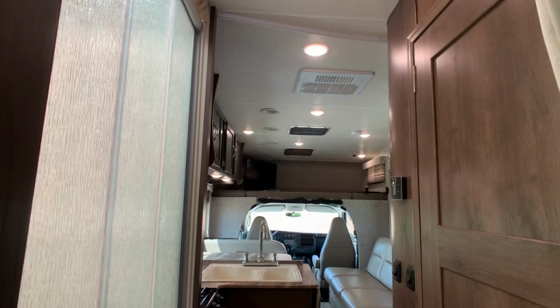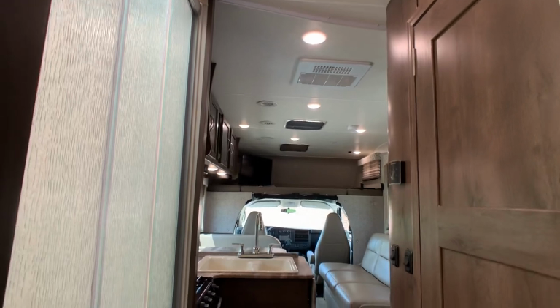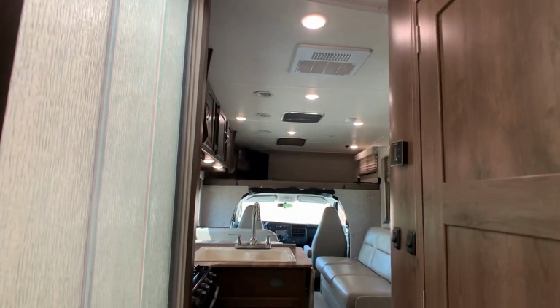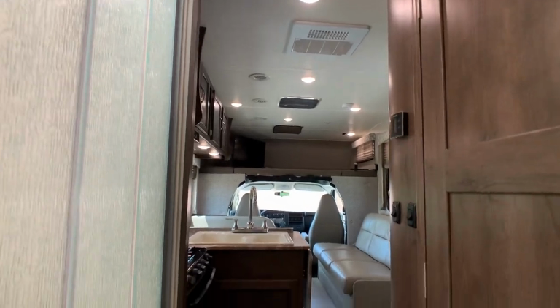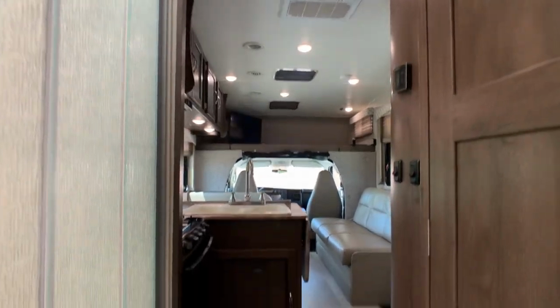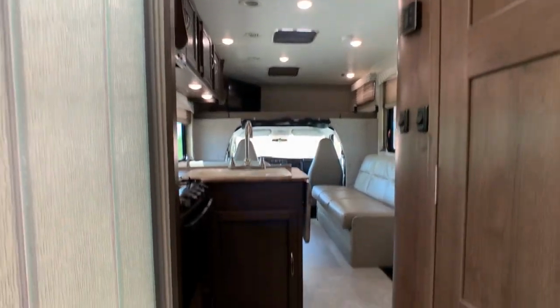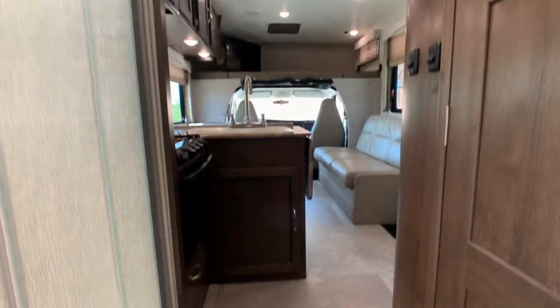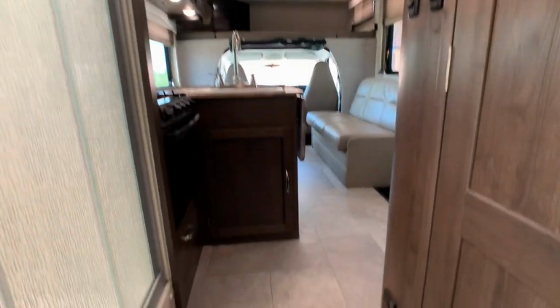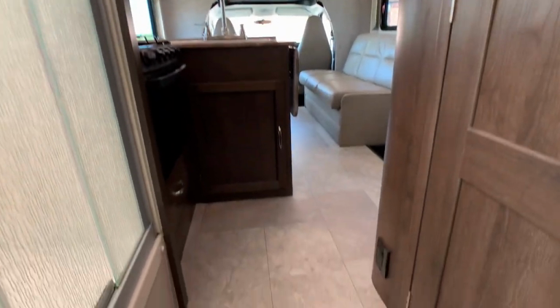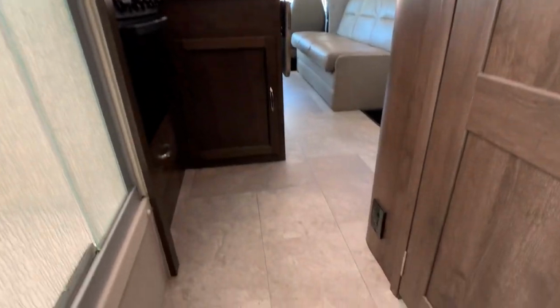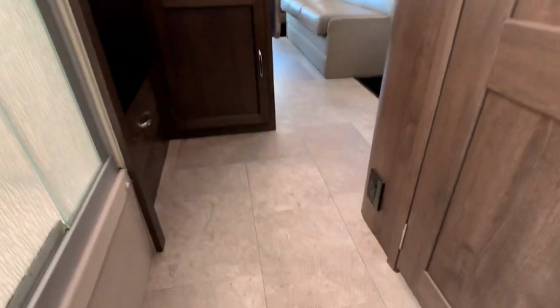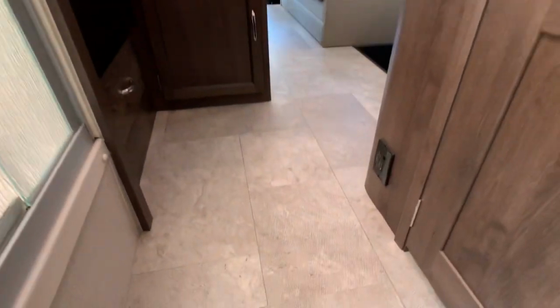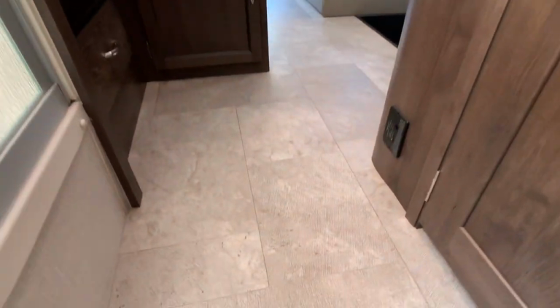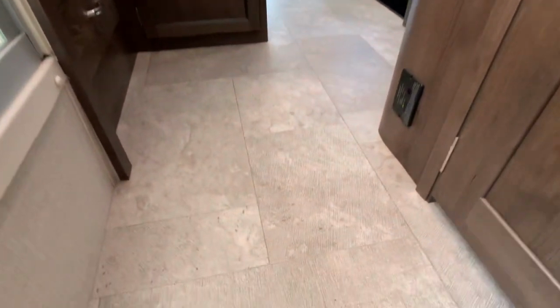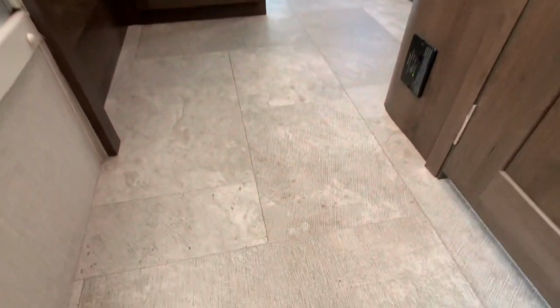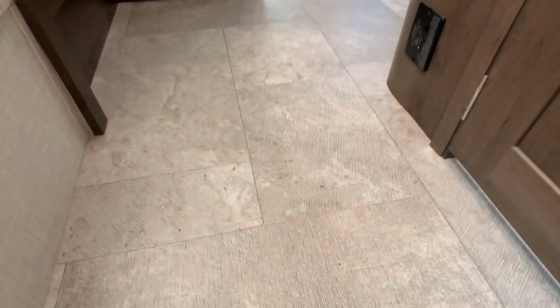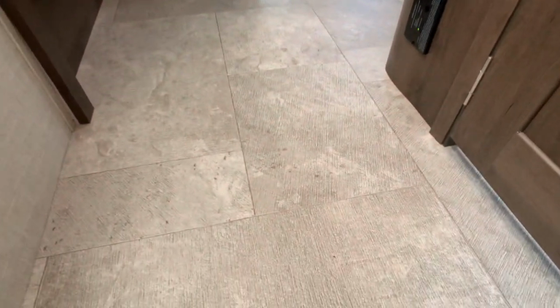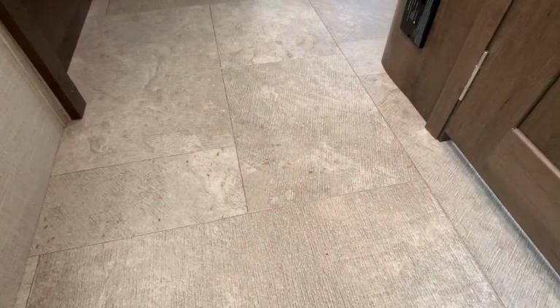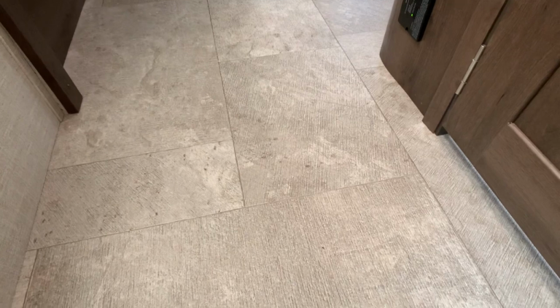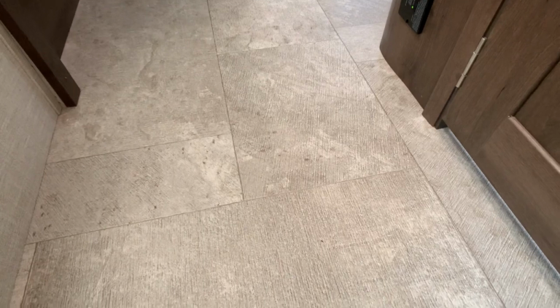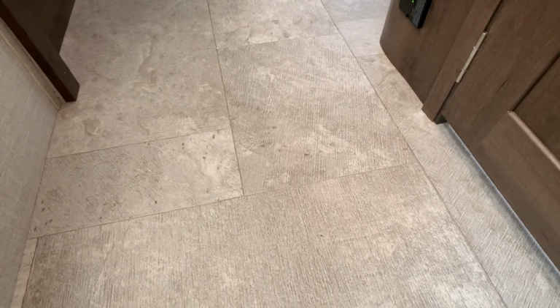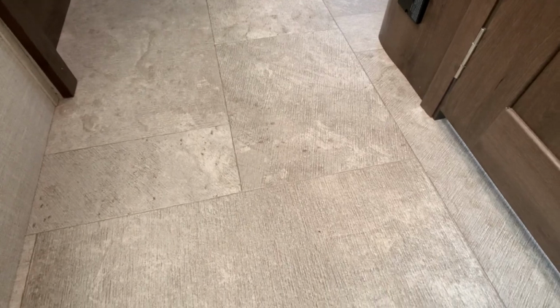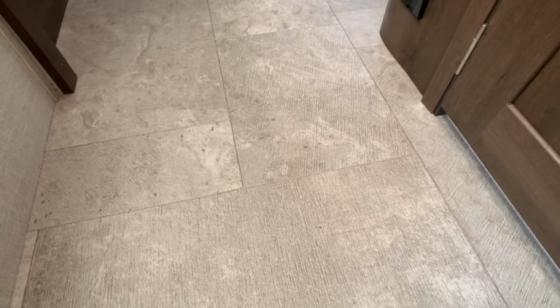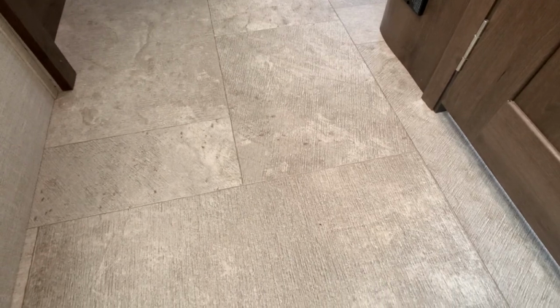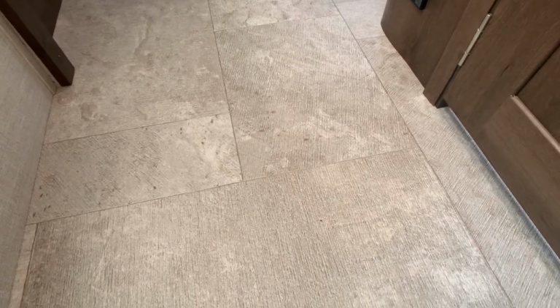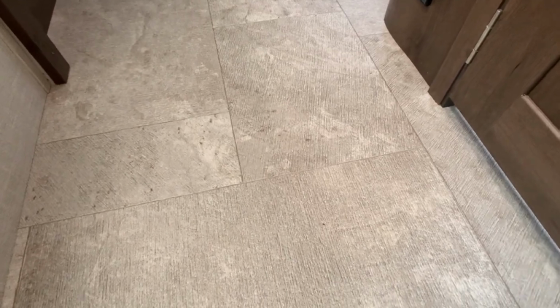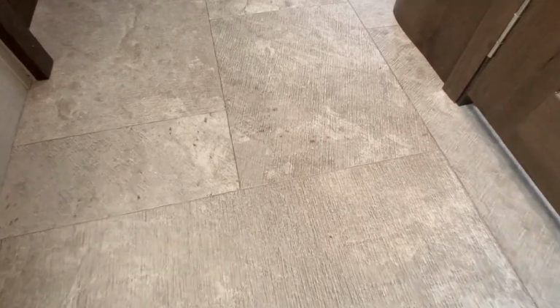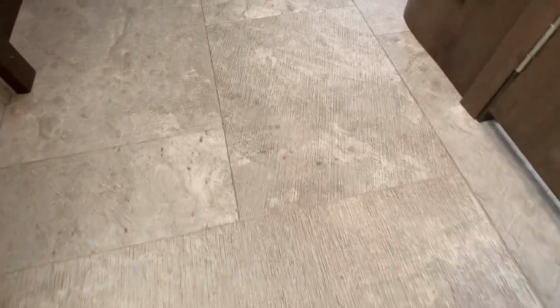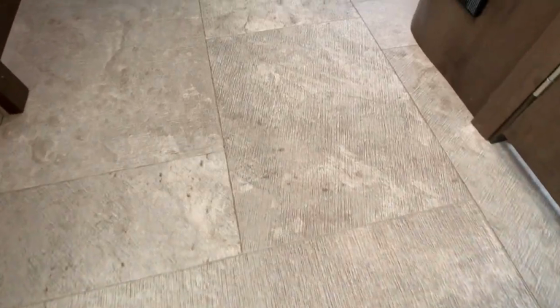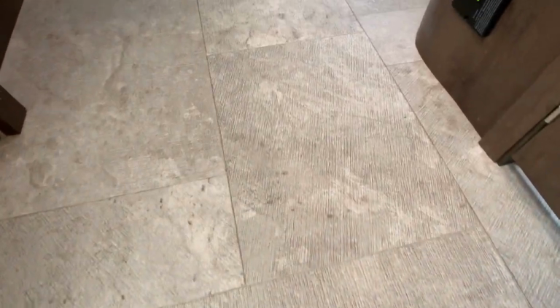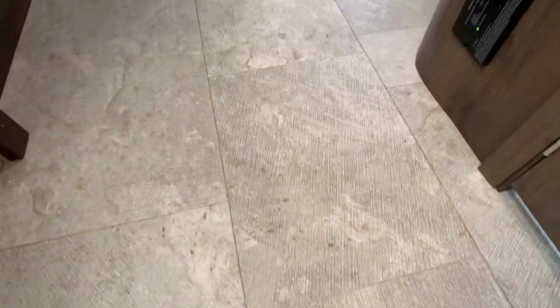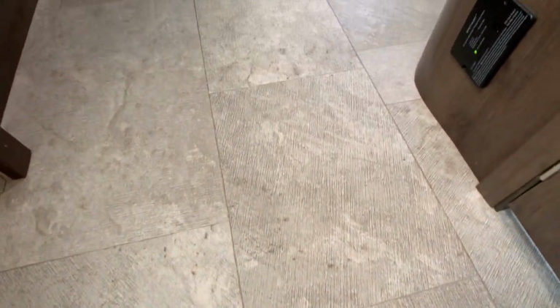LED lights all throughout, which saves you on your battery. The floor is going to be residential grade vinyl flooring with a stone look.